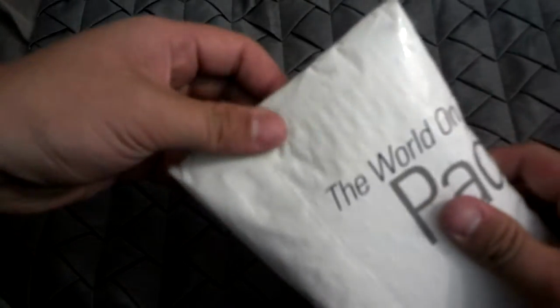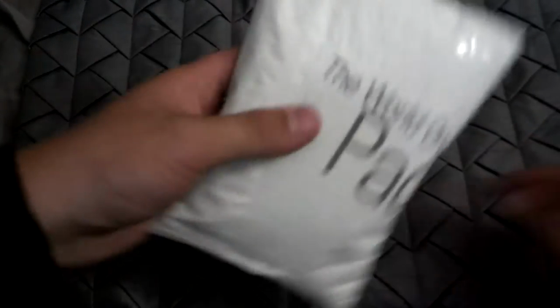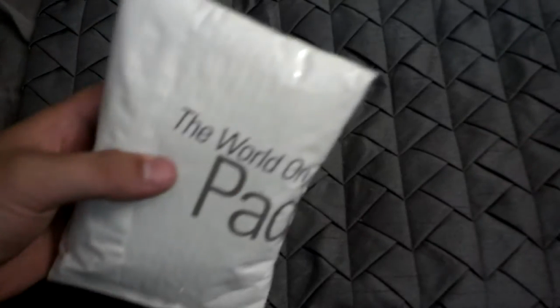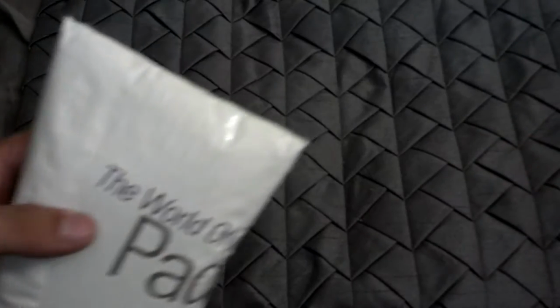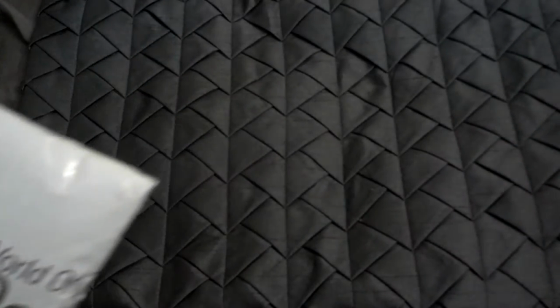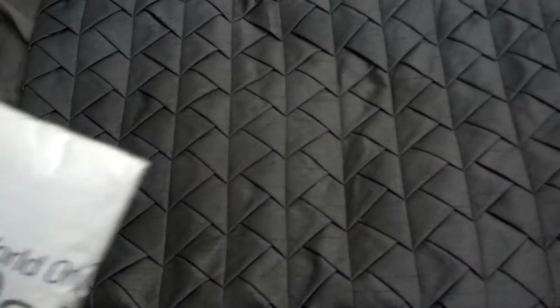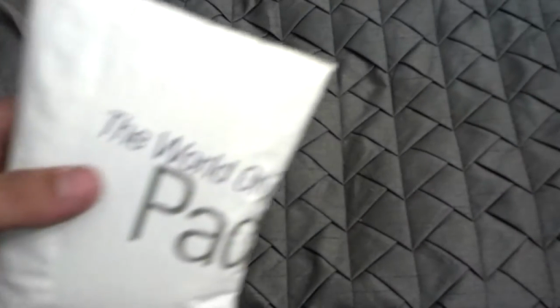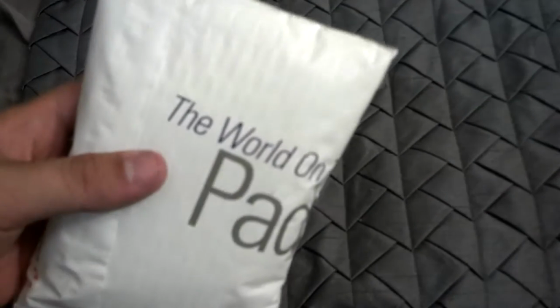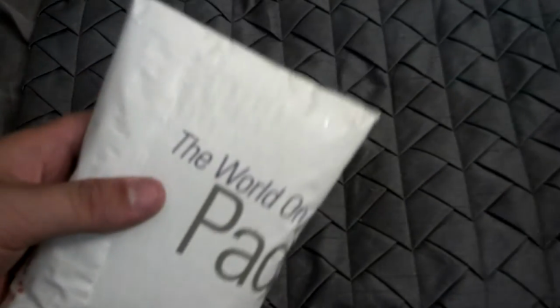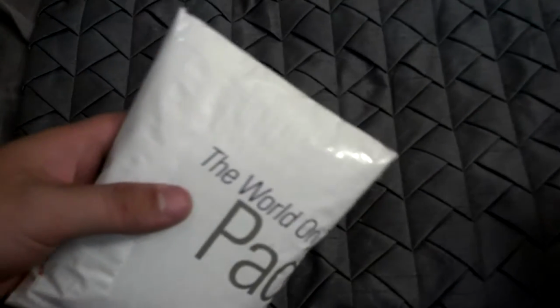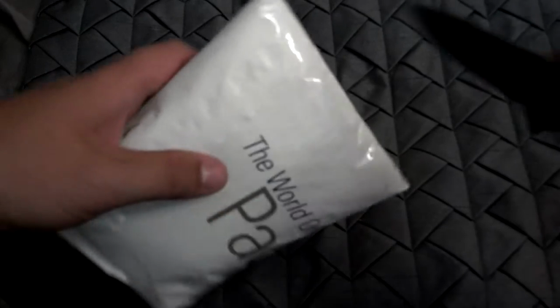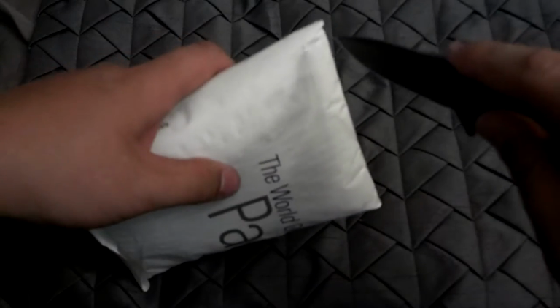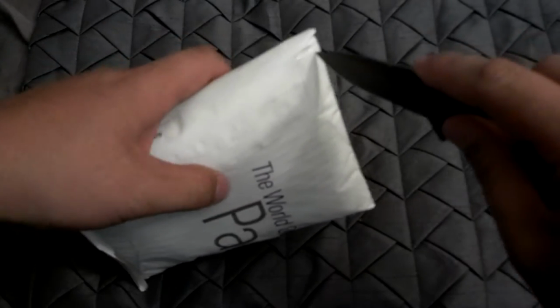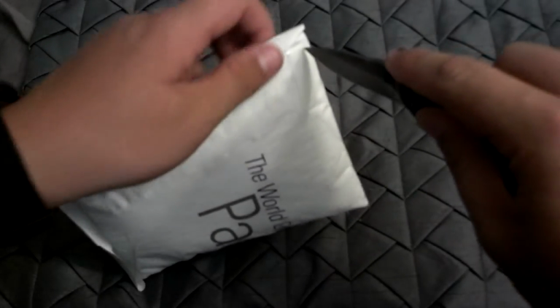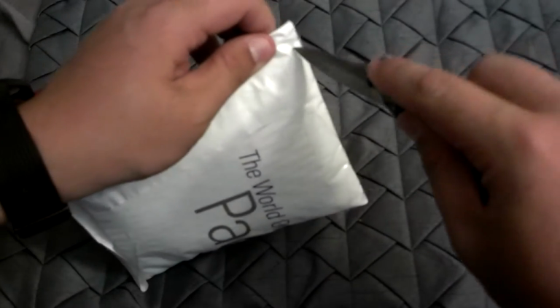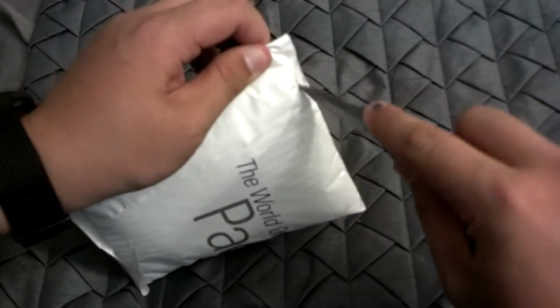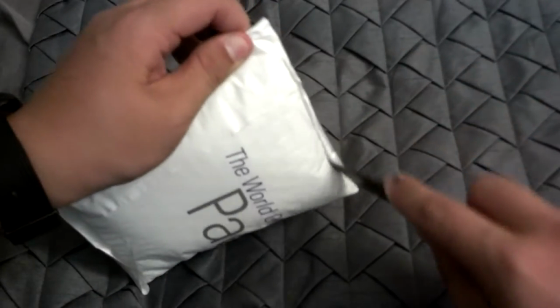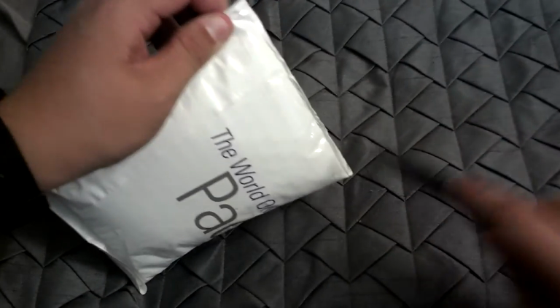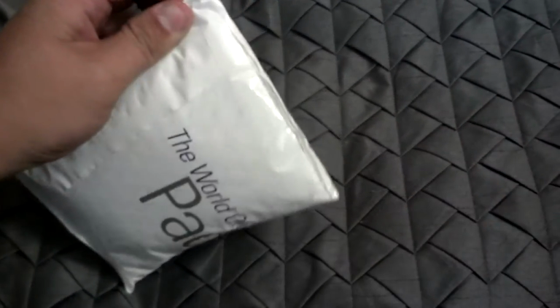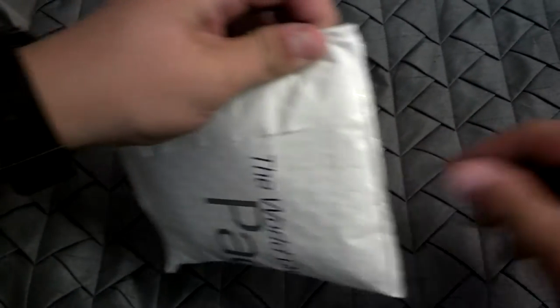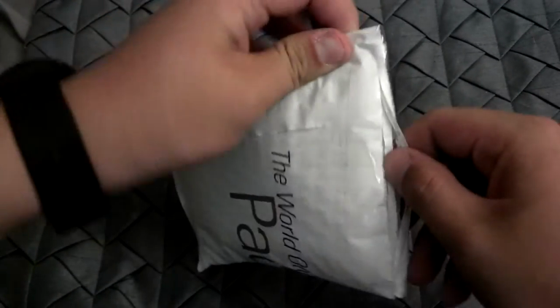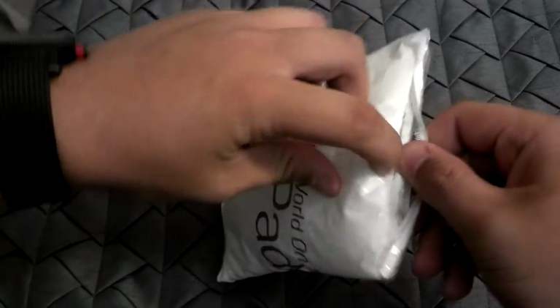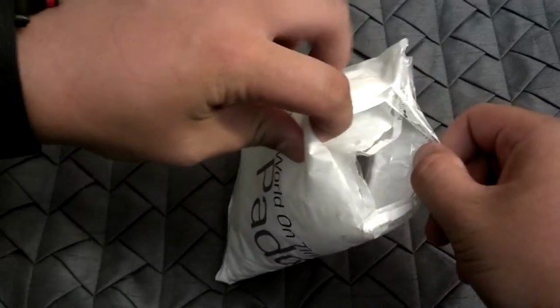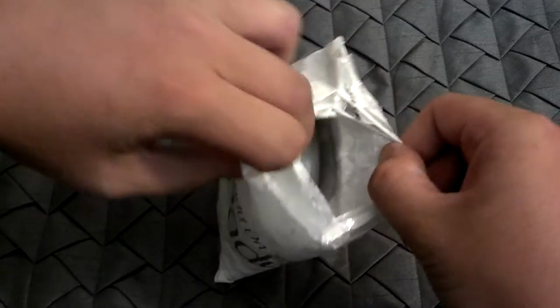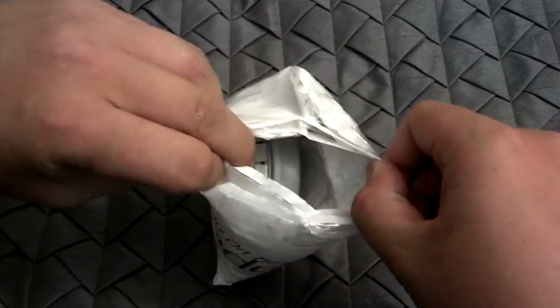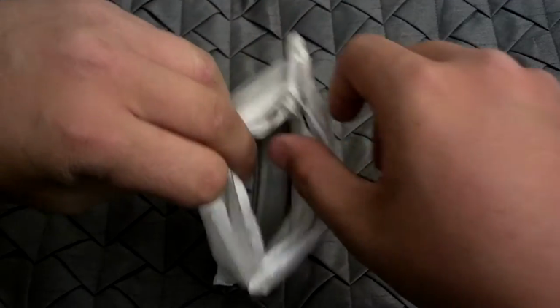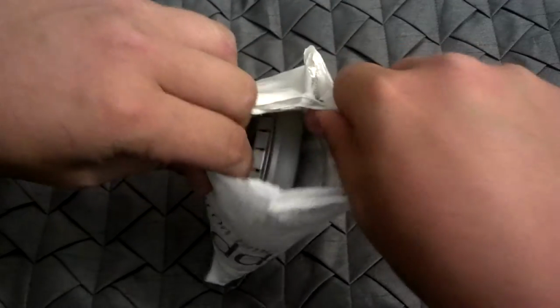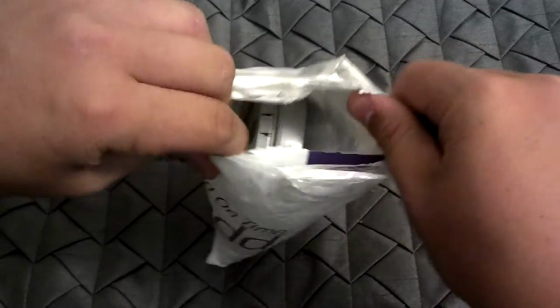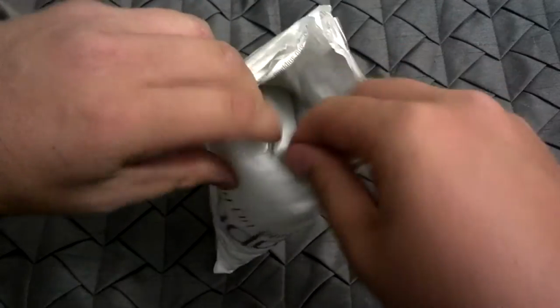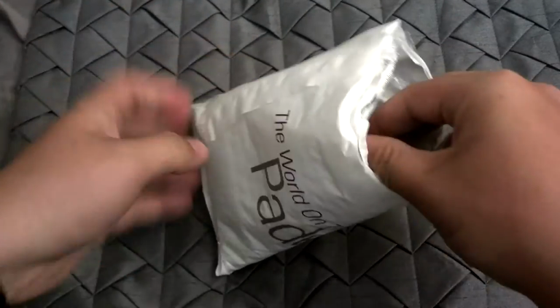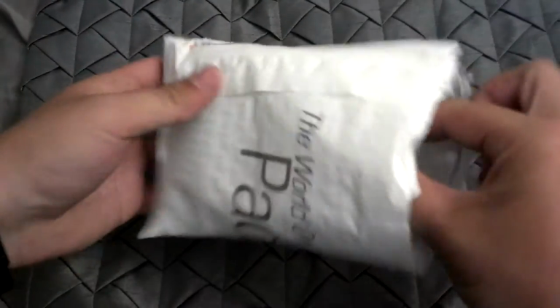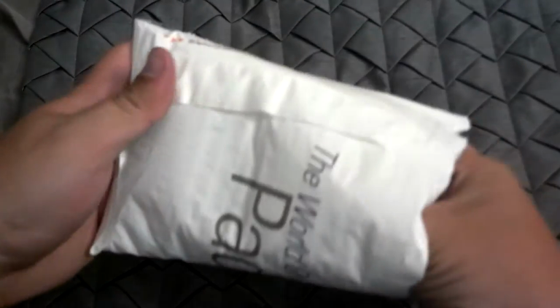Looks like I'm going to need it again. Alright, so let's see what came in the mail today.